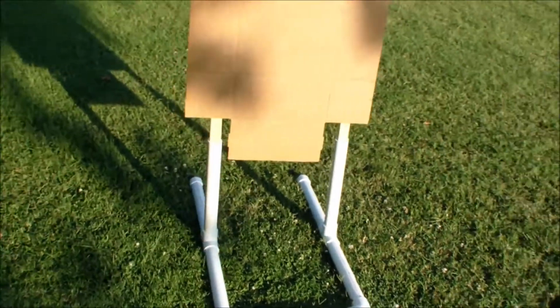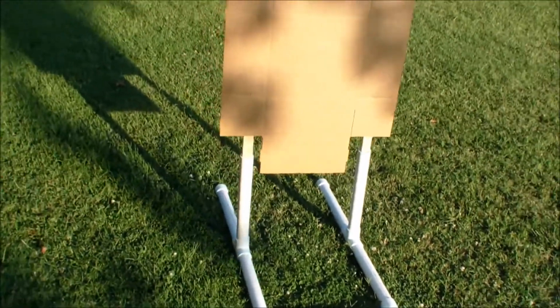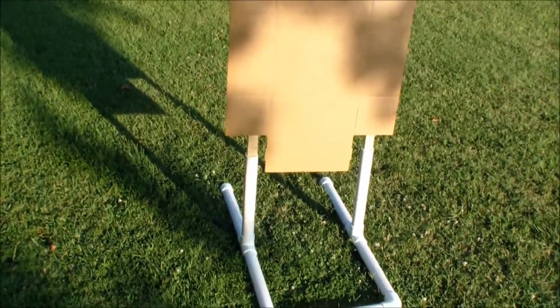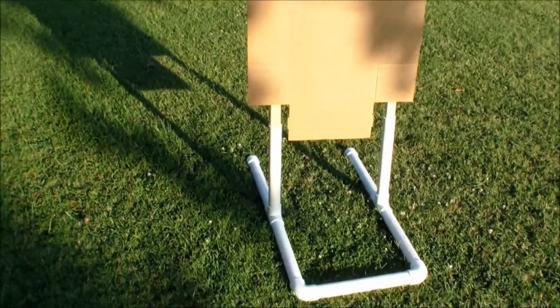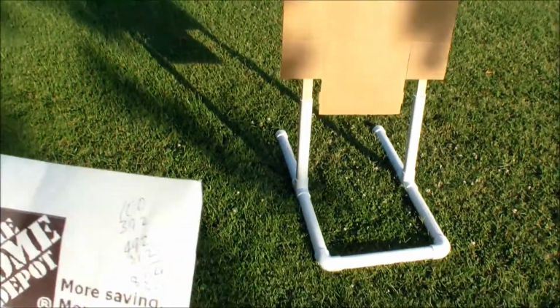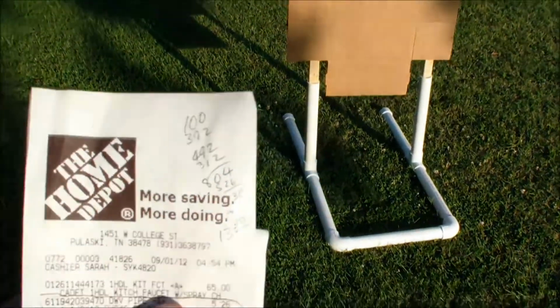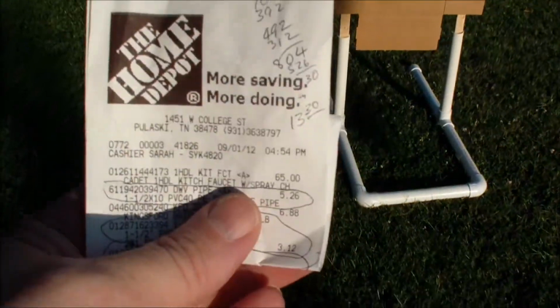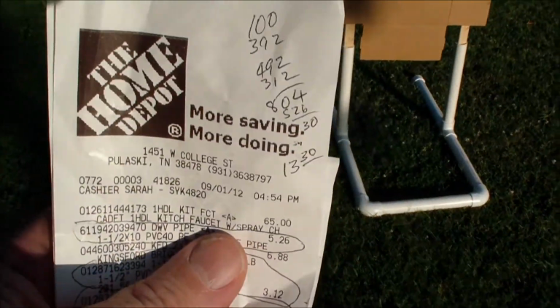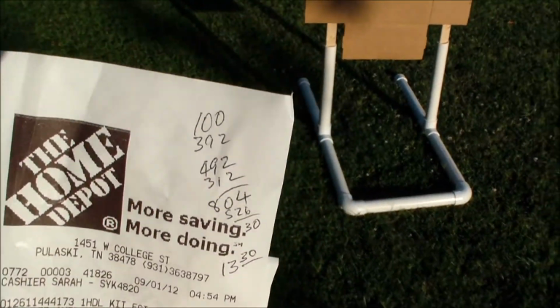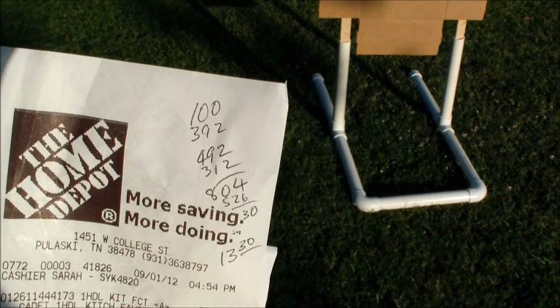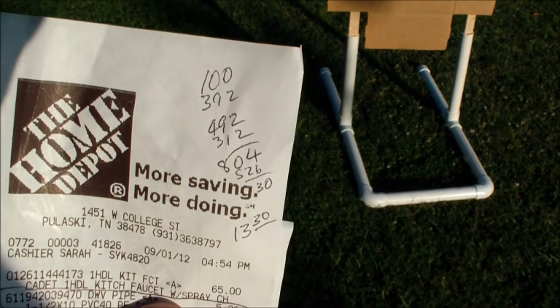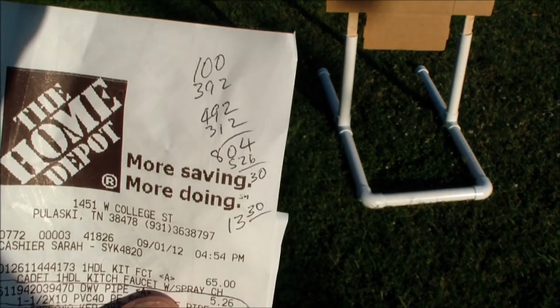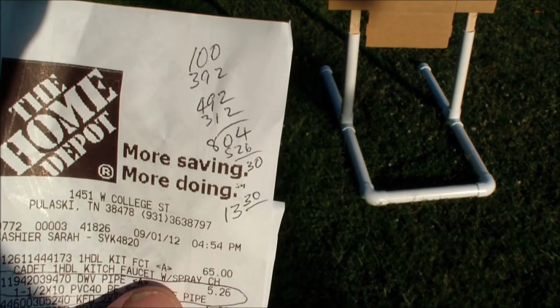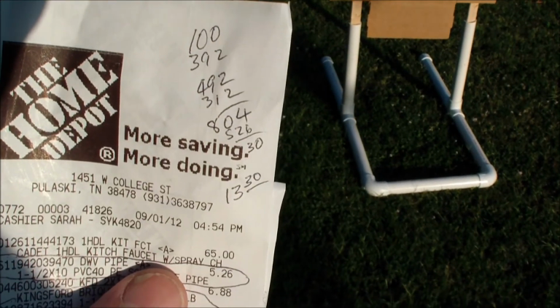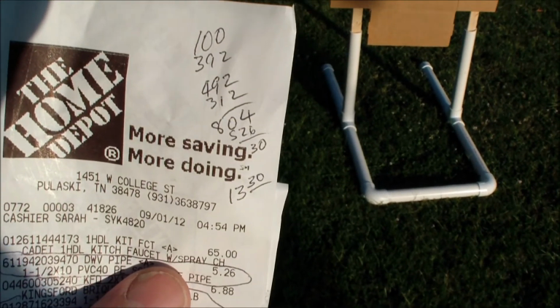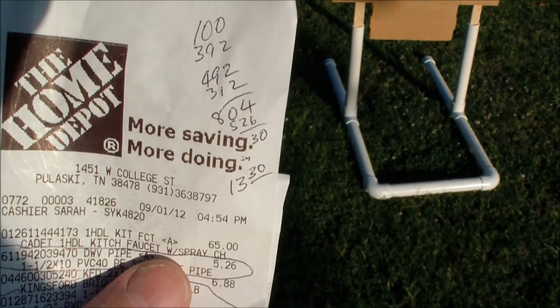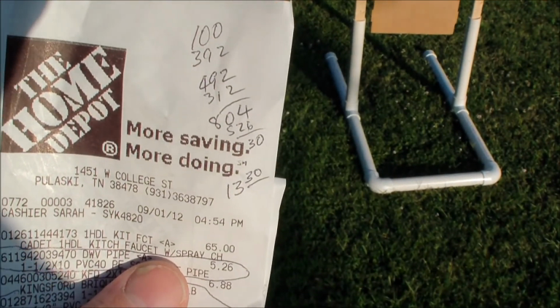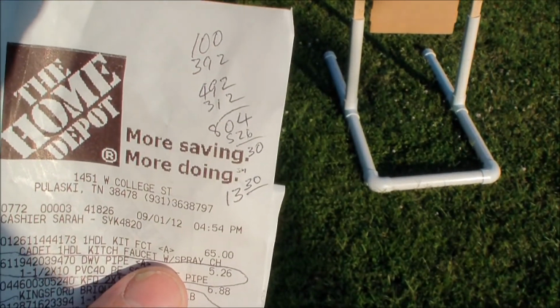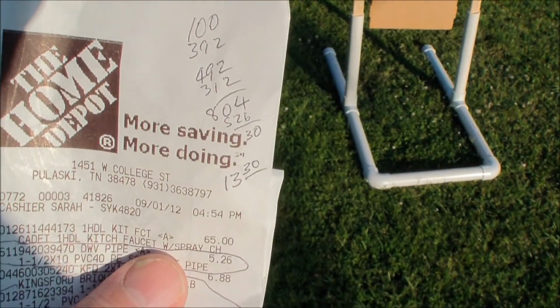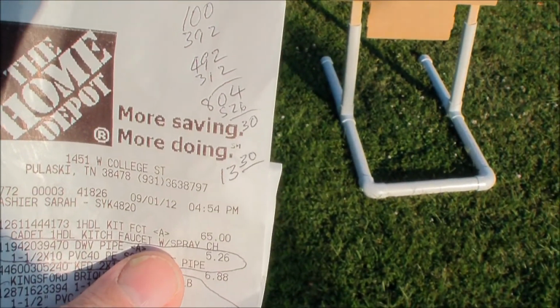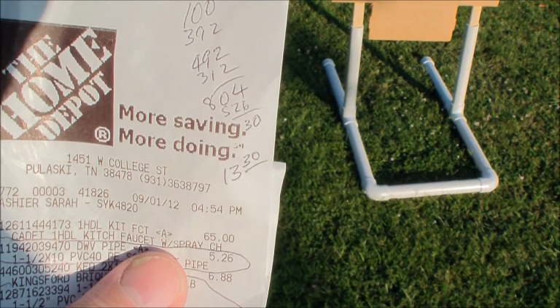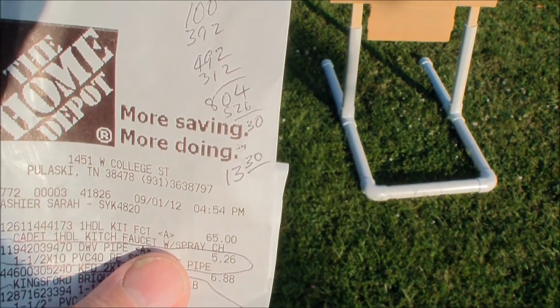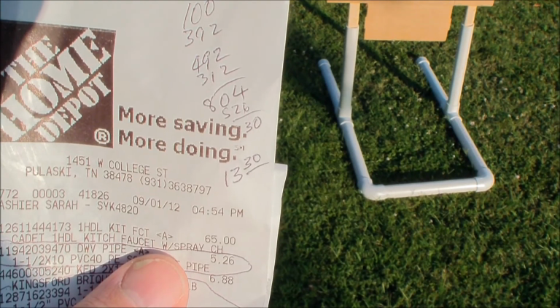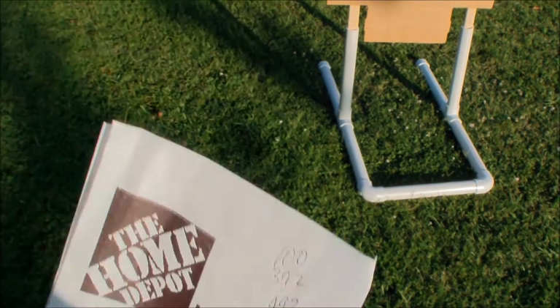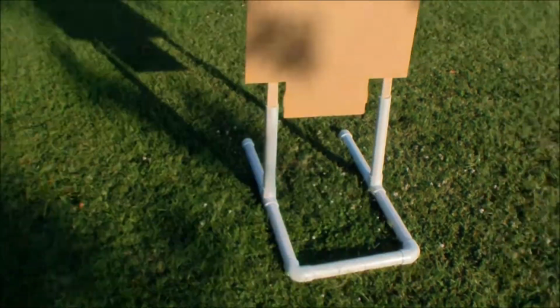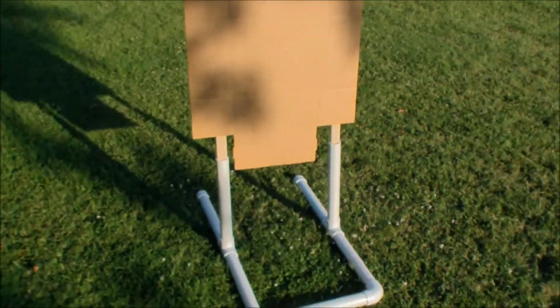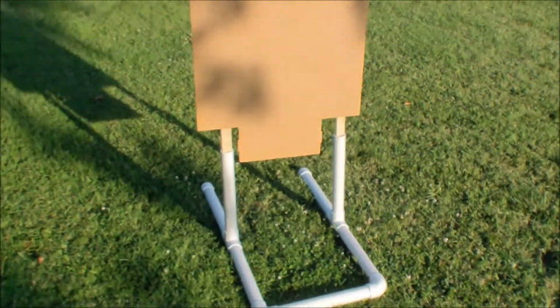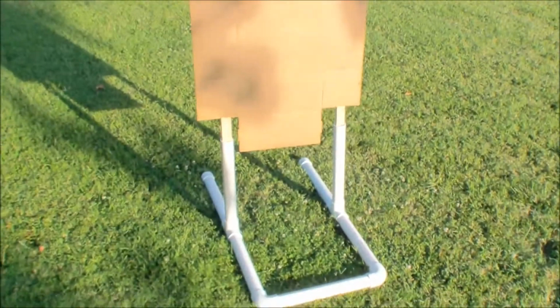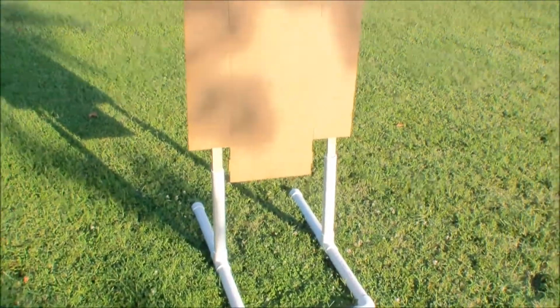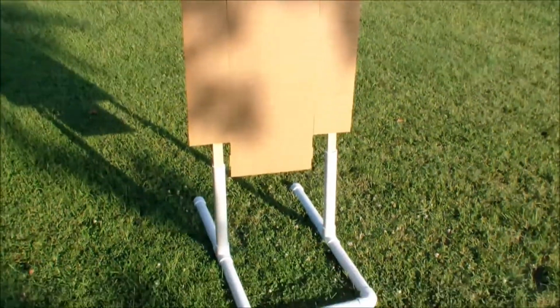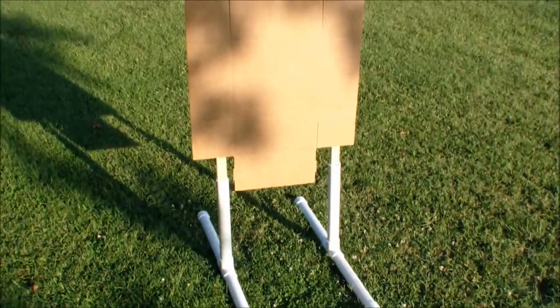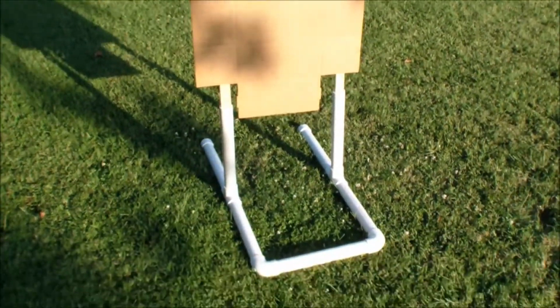I built this. Here's my Home Depot receipt. I did some figuring on here because we had bought some other things, but for $13.30 you can build one of these stands.